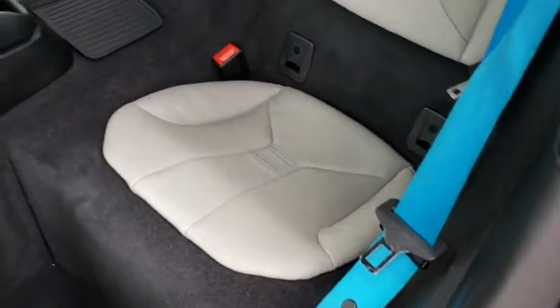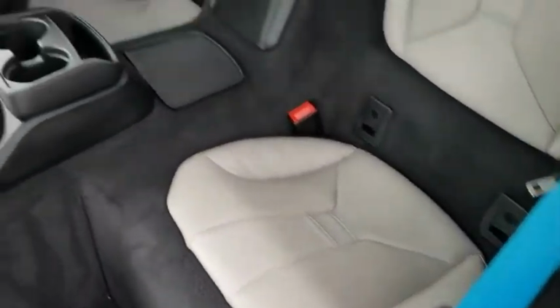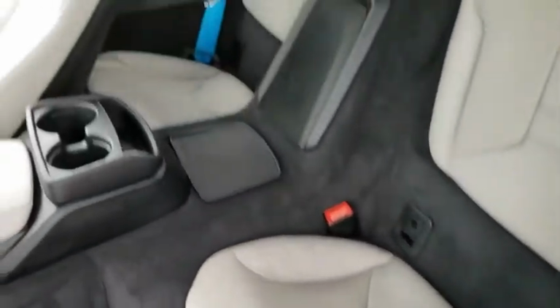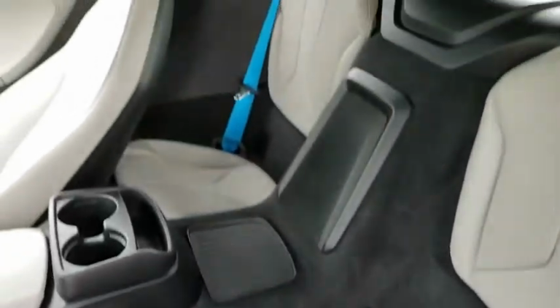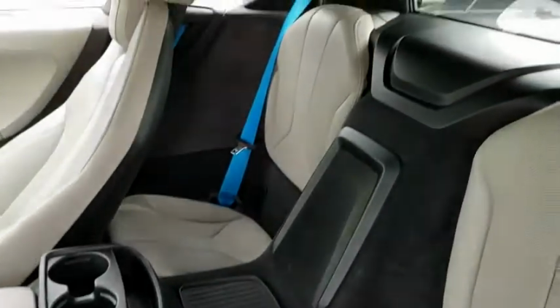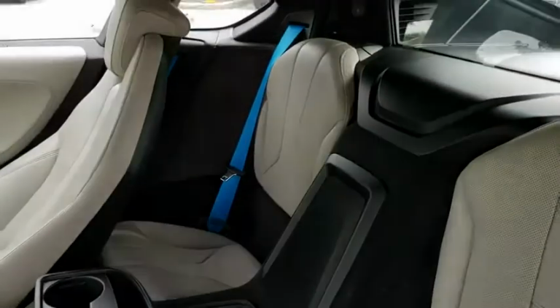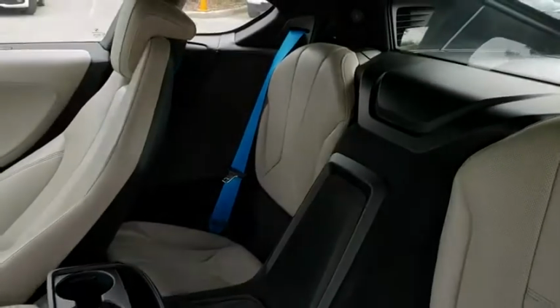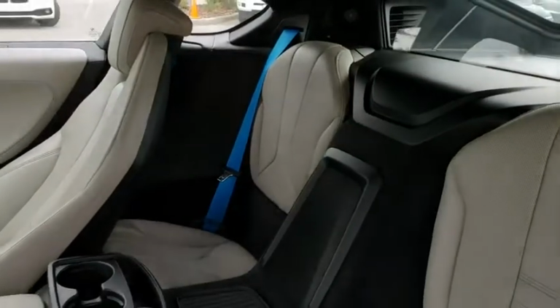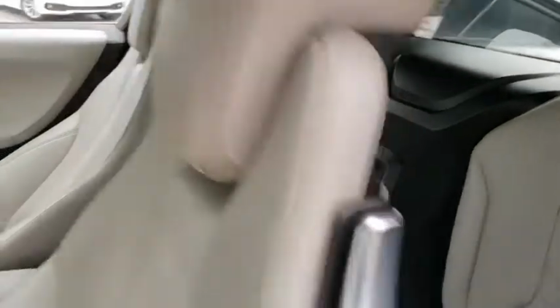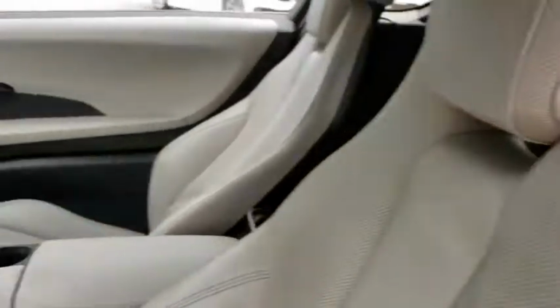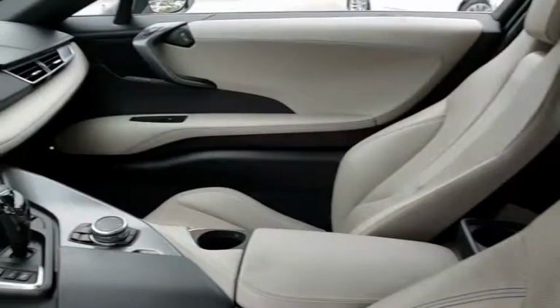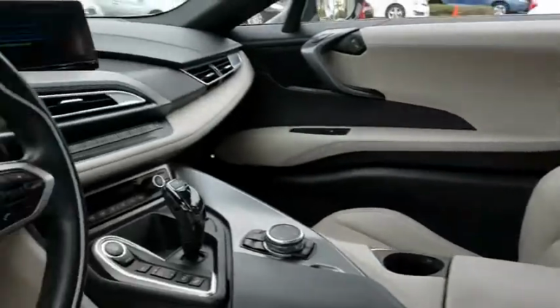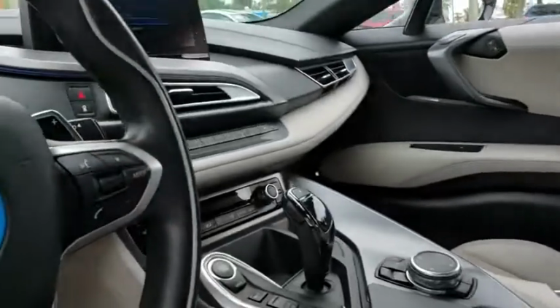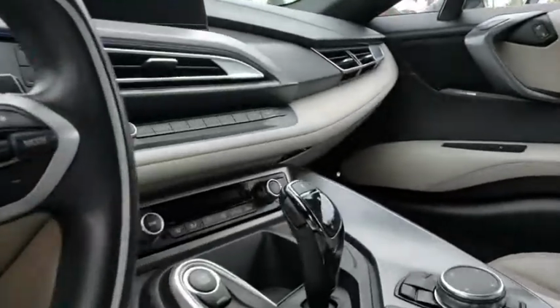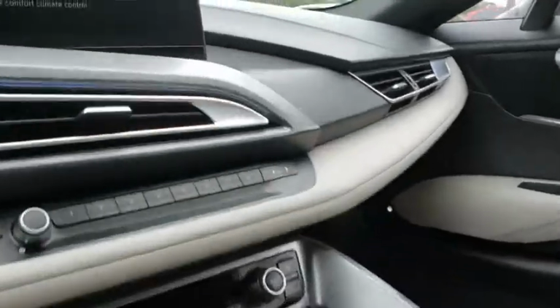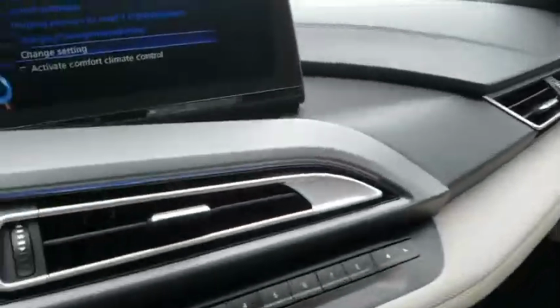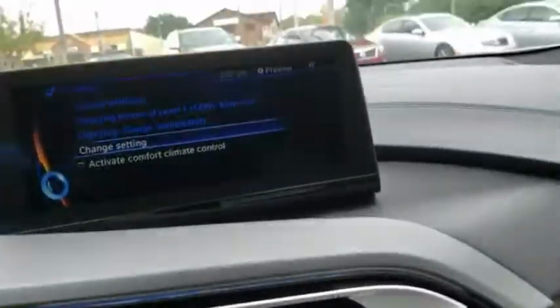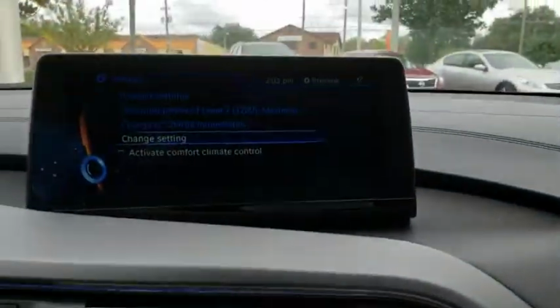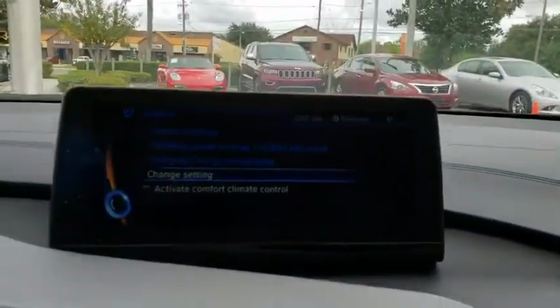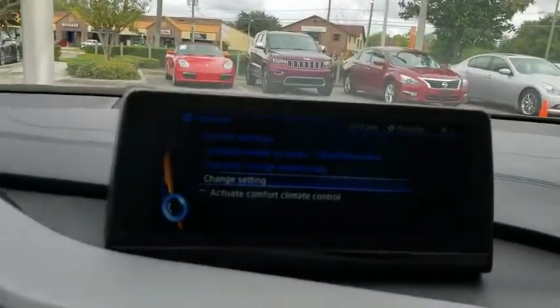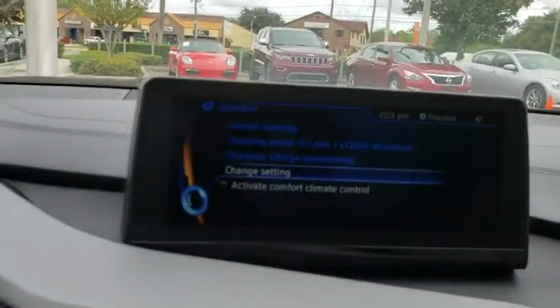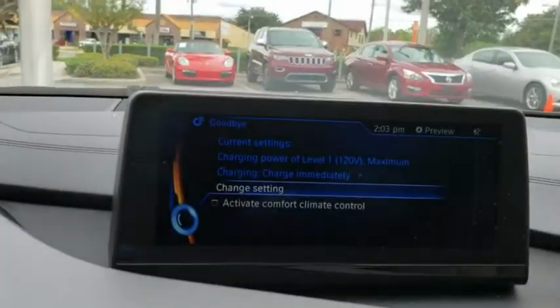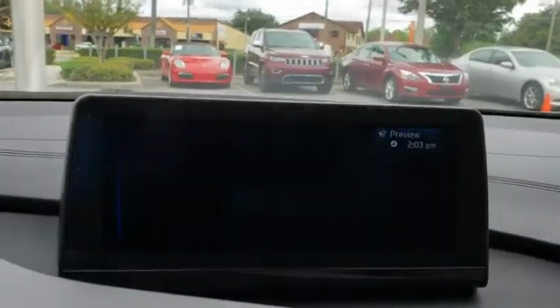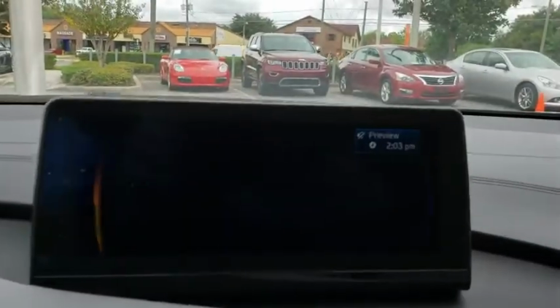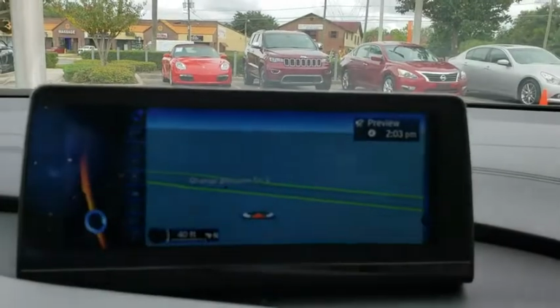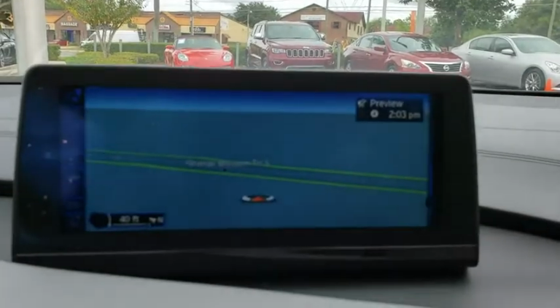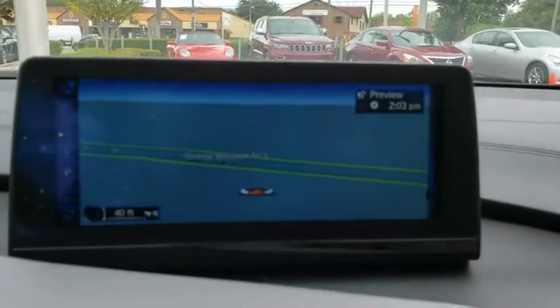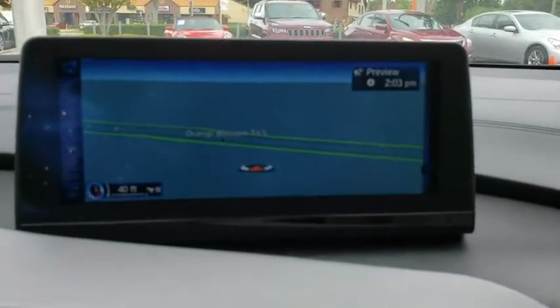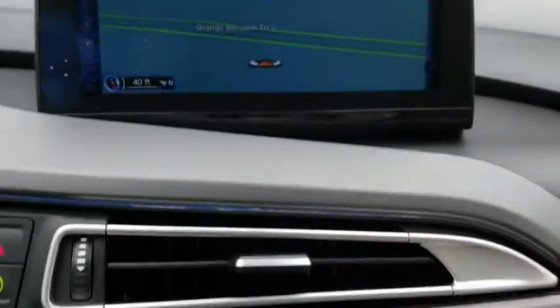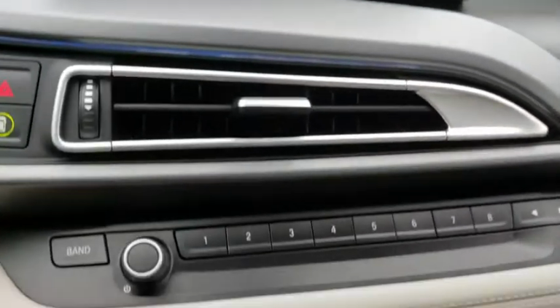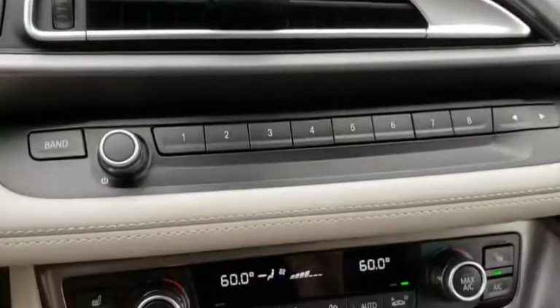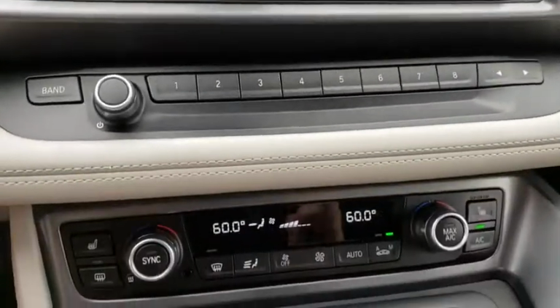Bluetooth, leather-wrapped steering wheel, power steering, adjustable steering wheel, four-wheel disc brakes, hard disk drive media storage, auto-dimming rearview mirror, keyless start, cruise control, floor mats.